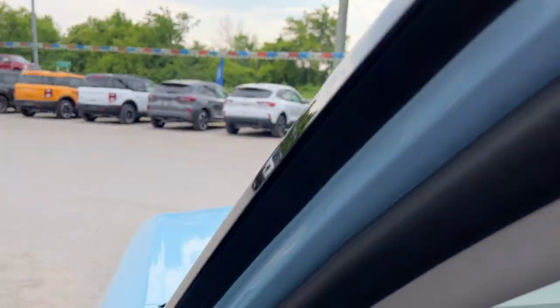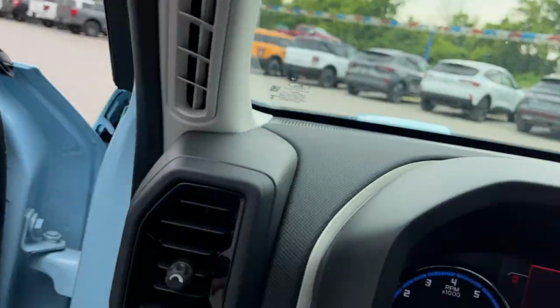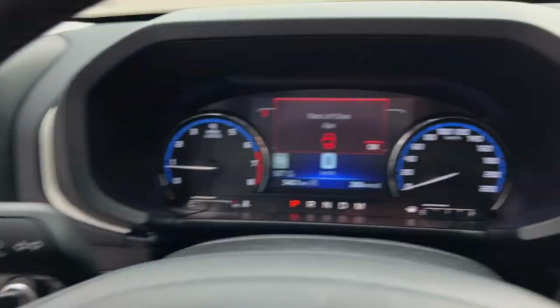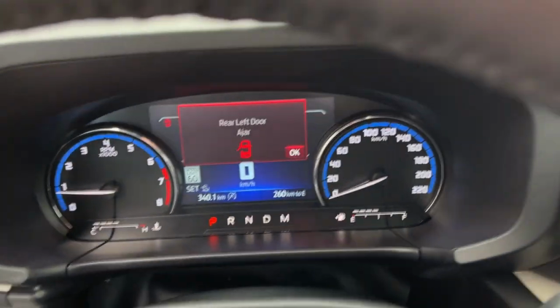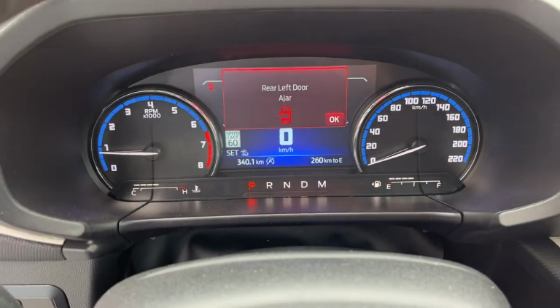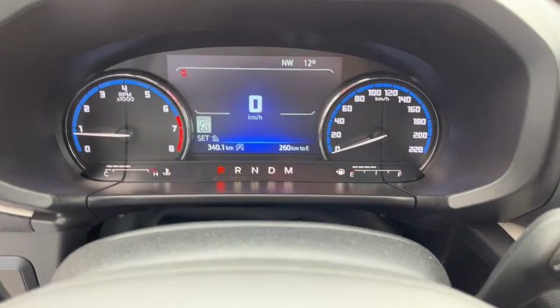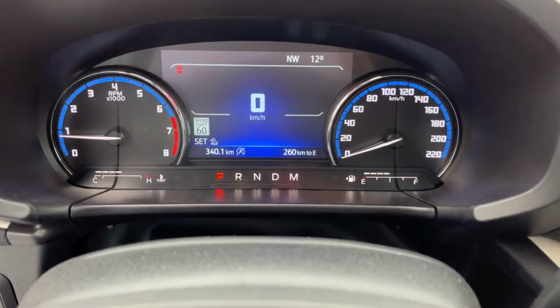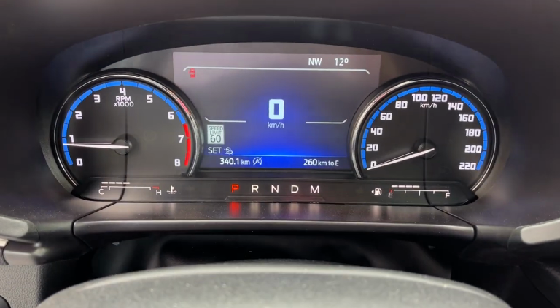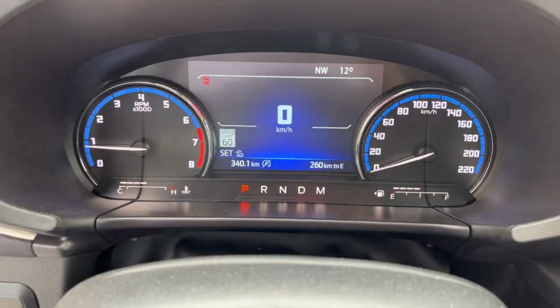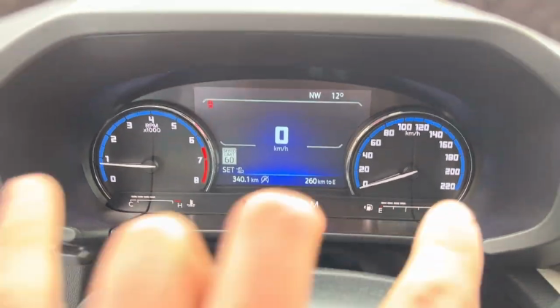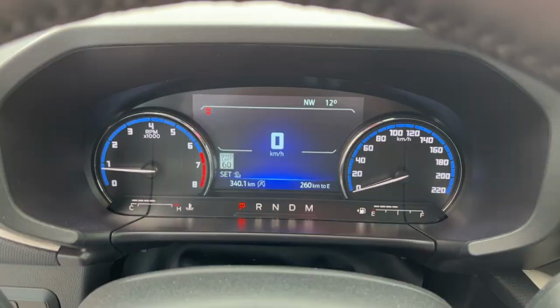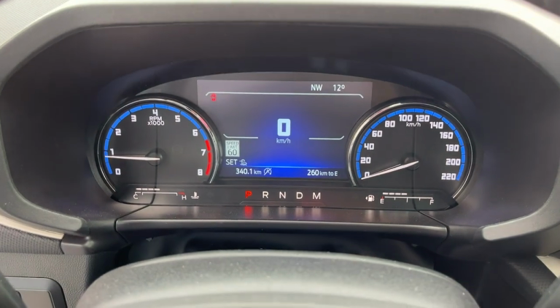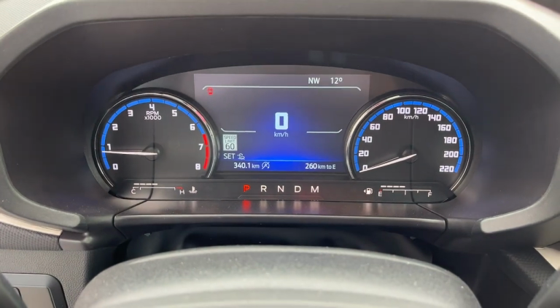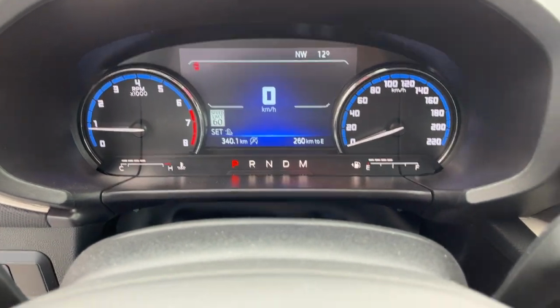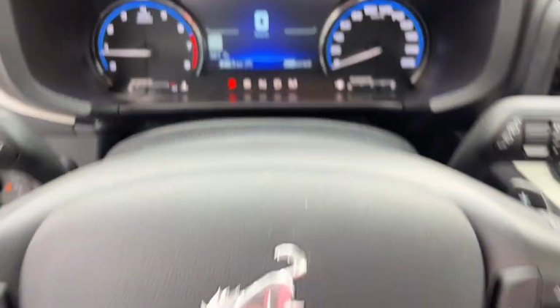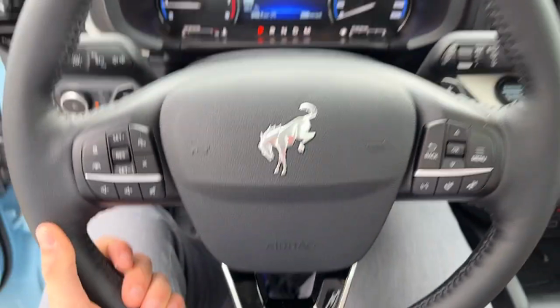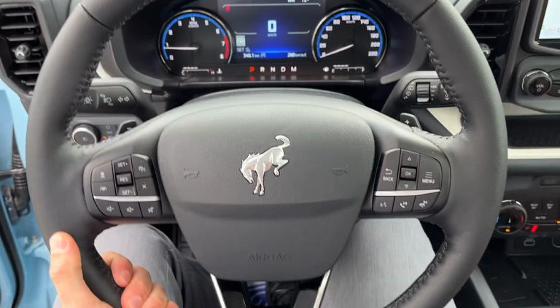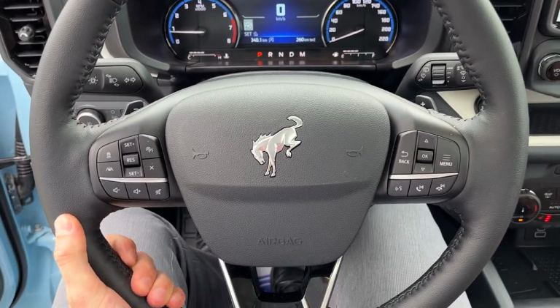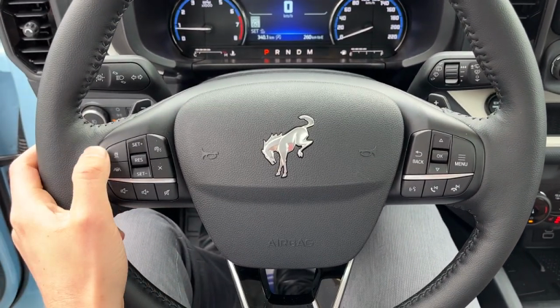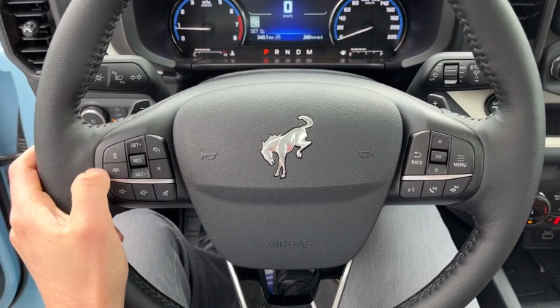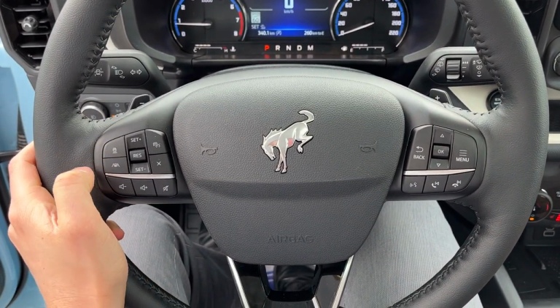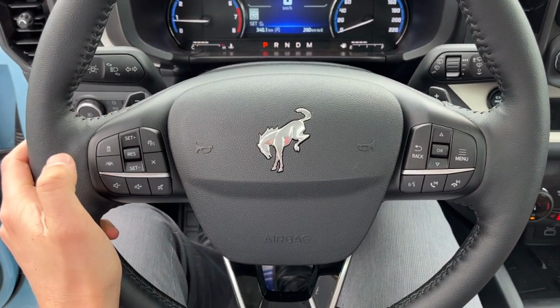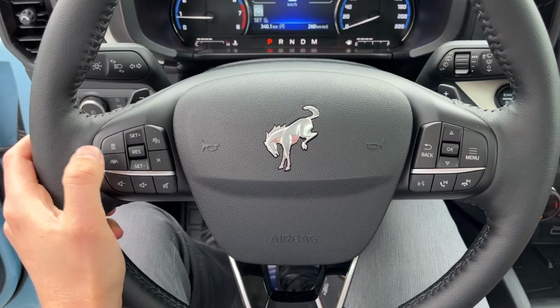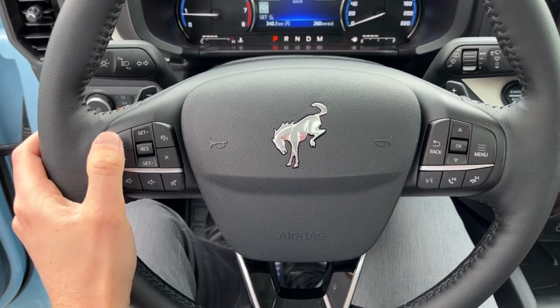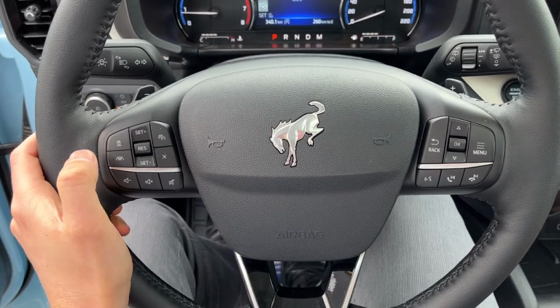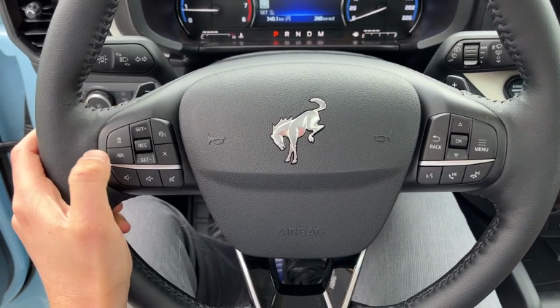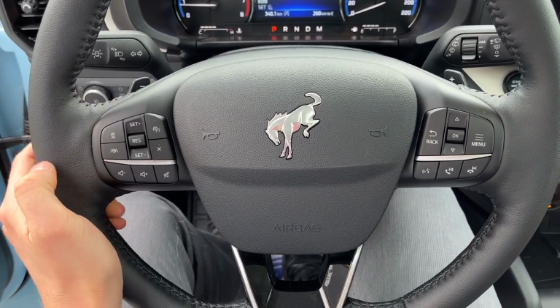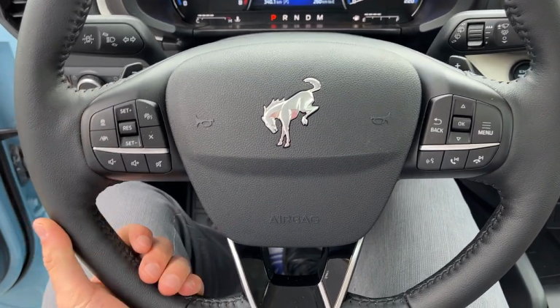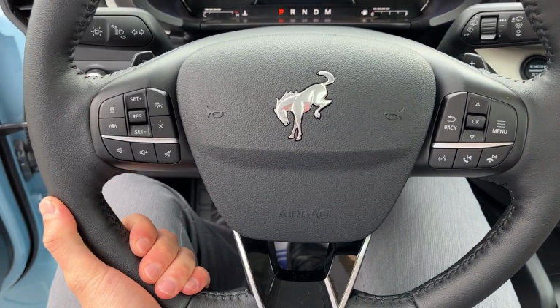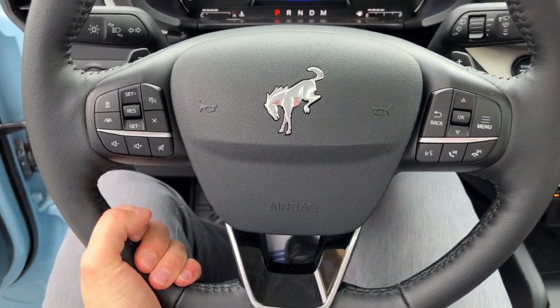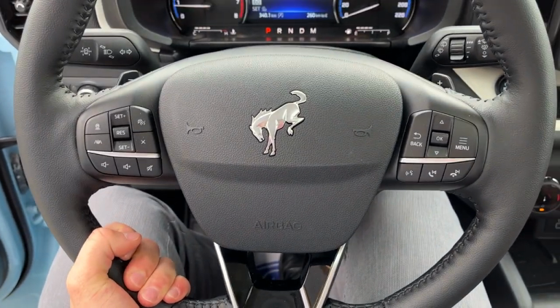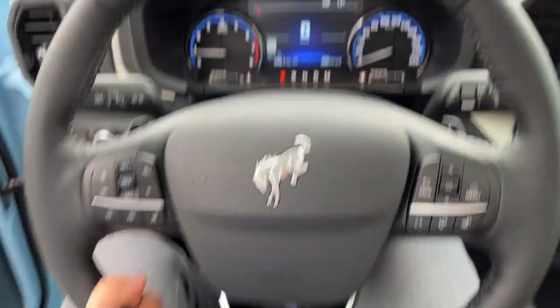Stepping into the vehicle, you do have a digital display right behind the steering wheel surrounded by your analog speedometer and RPM meter. On the steering wheel itself you have different cruise control settings — adaptive cruise control, lane centering — and the steering wheel itself is also heated.